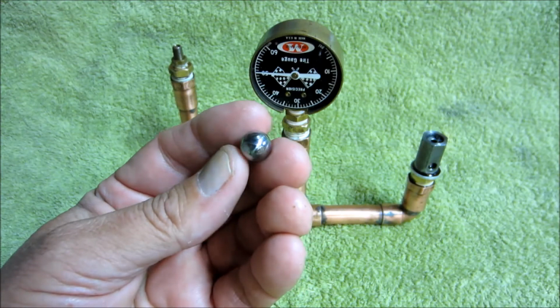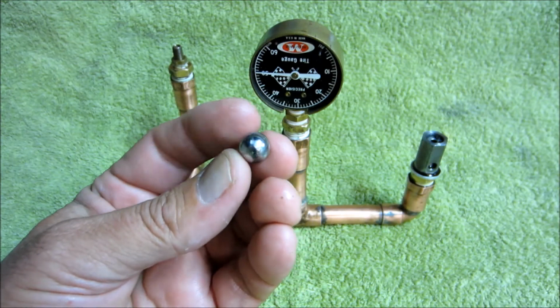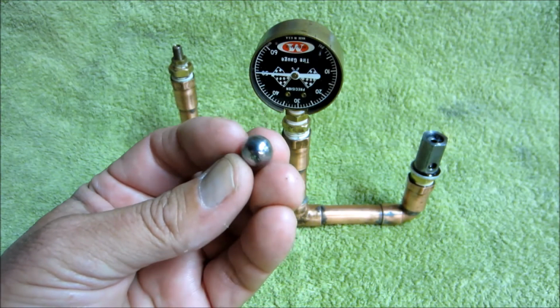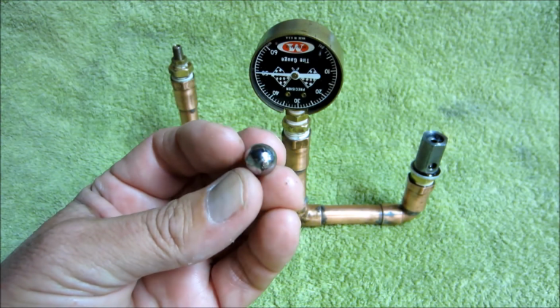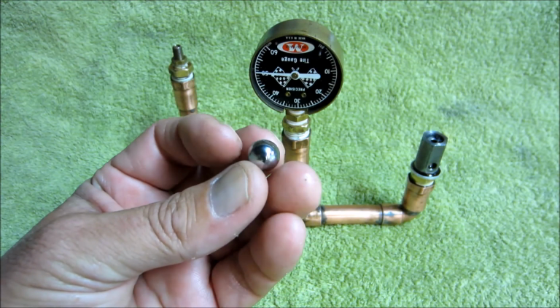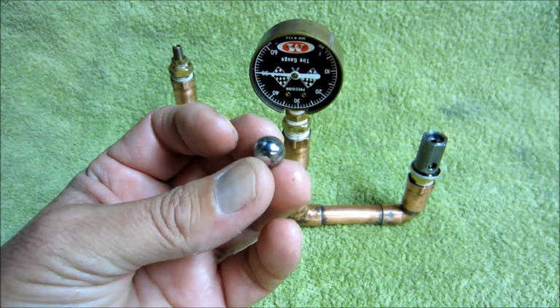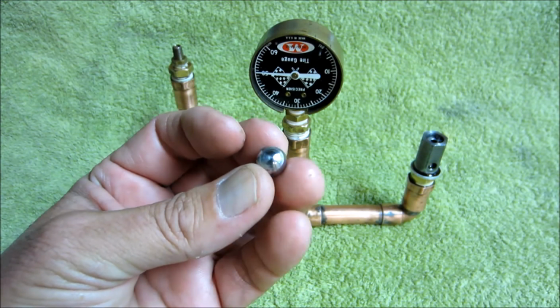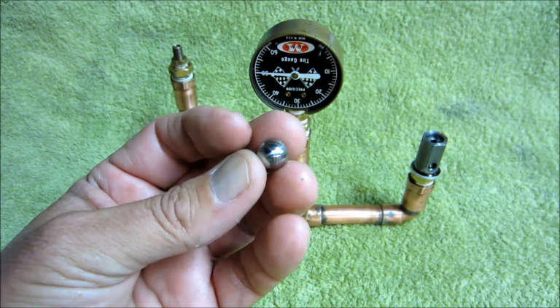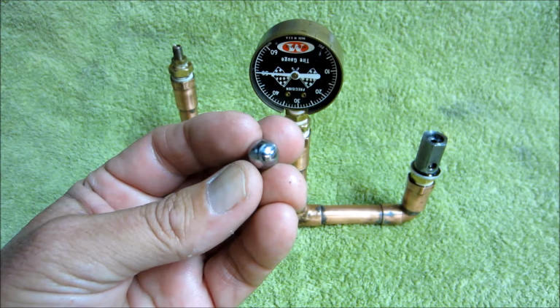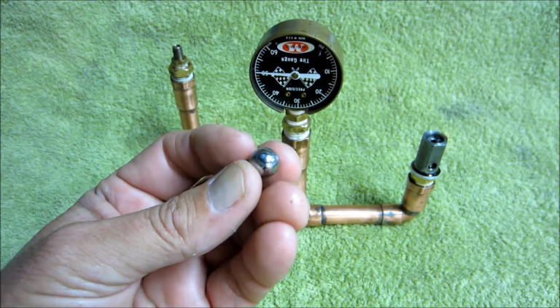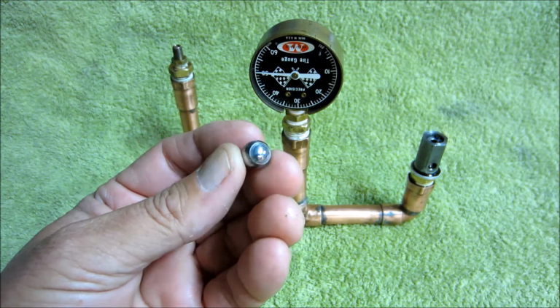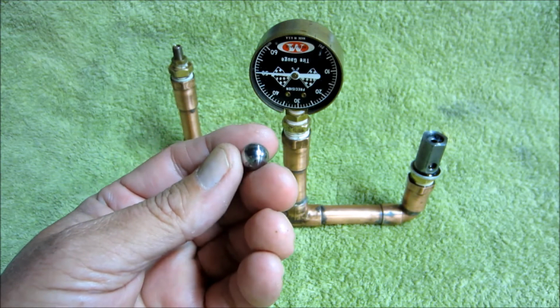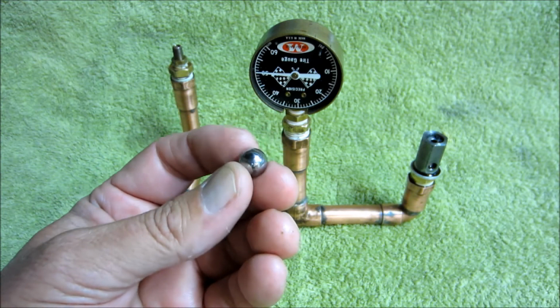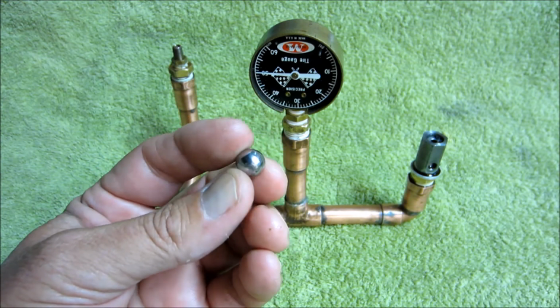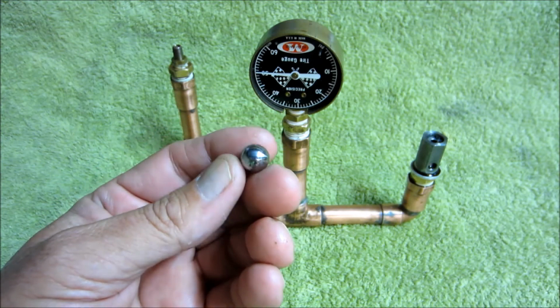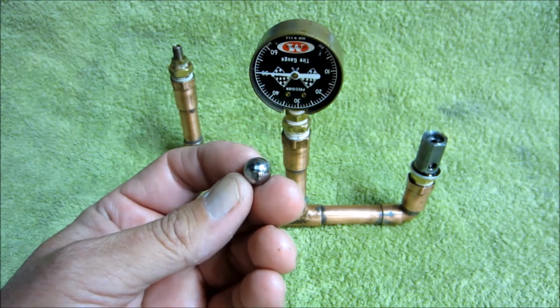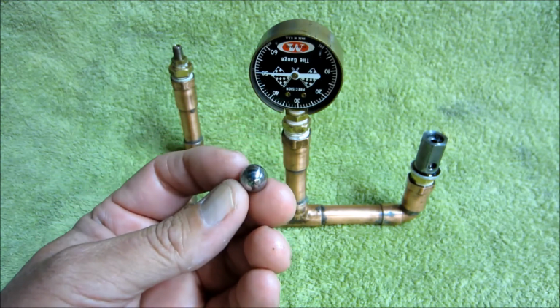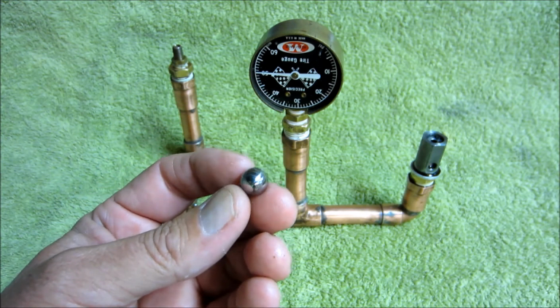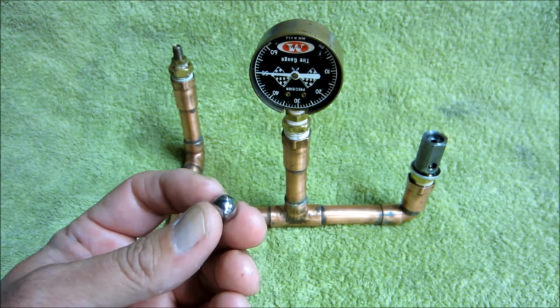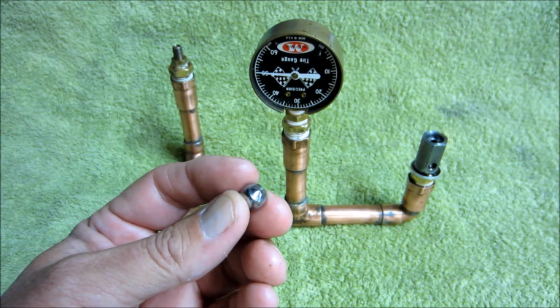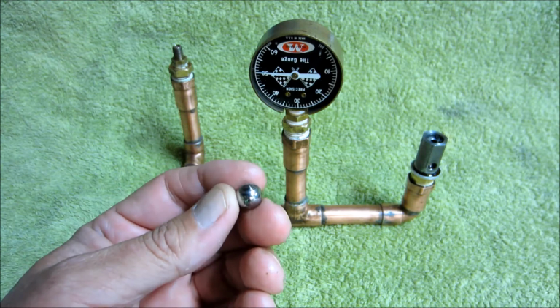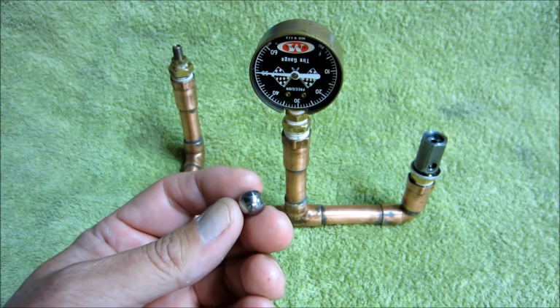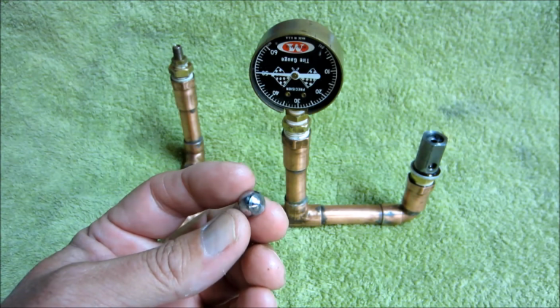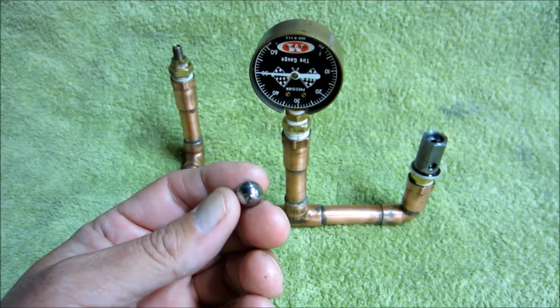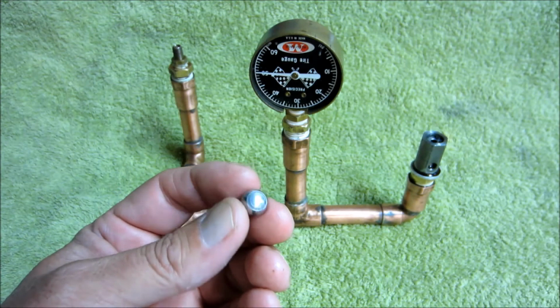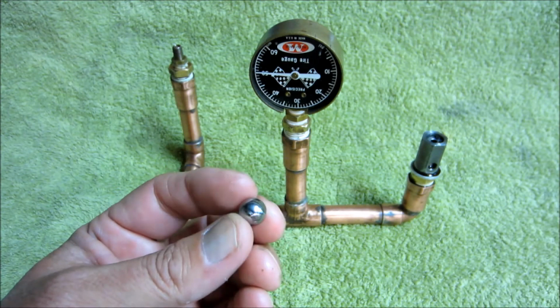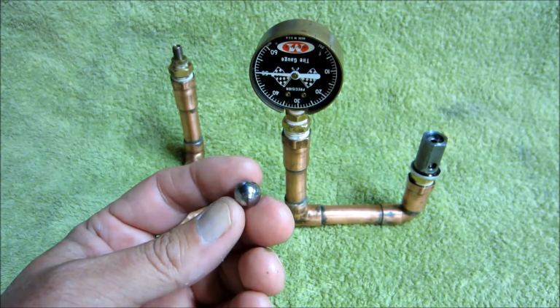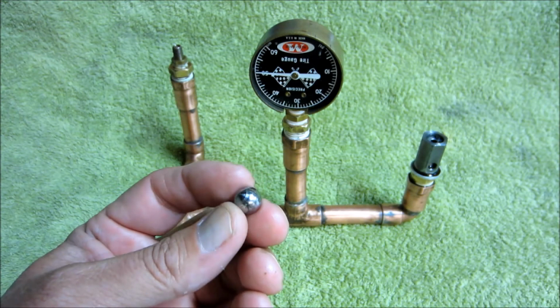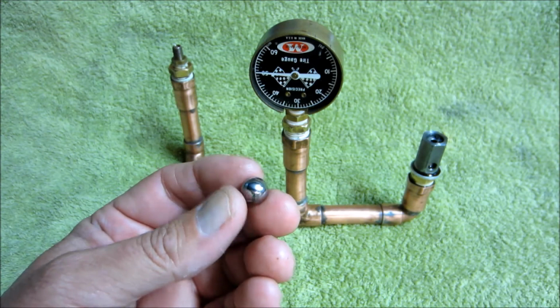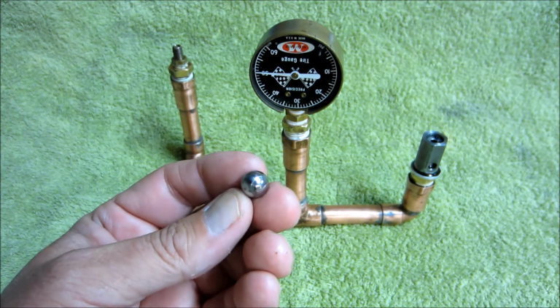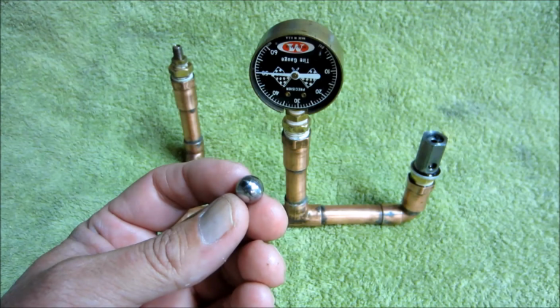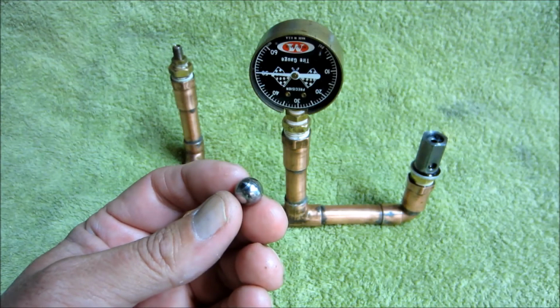You can see the impressions on the ball are a little bit less. Finally, when I'd gotten a nice smooth seat, I used nothing but oil and lapped it in with just a clean spot on the ball and oil.